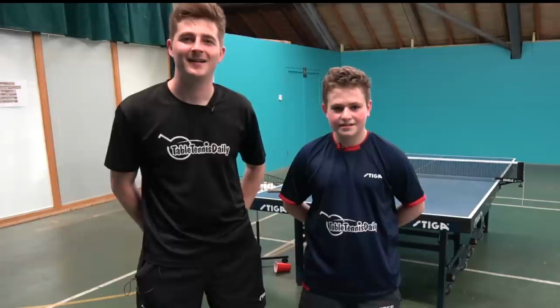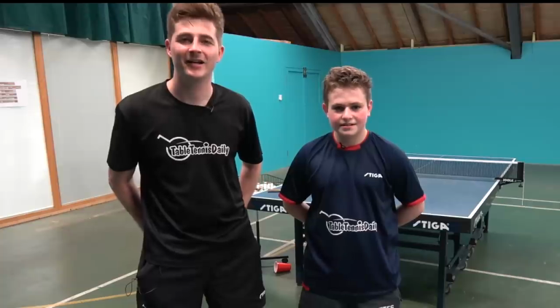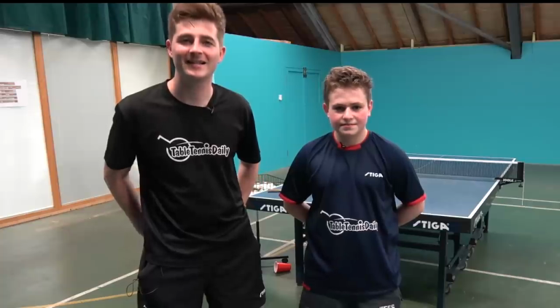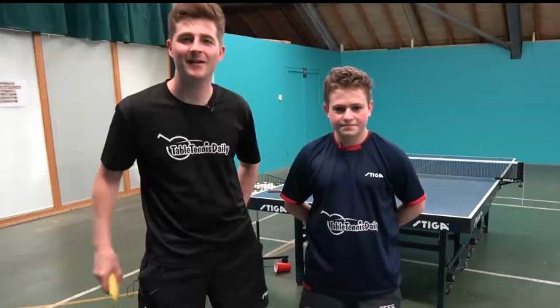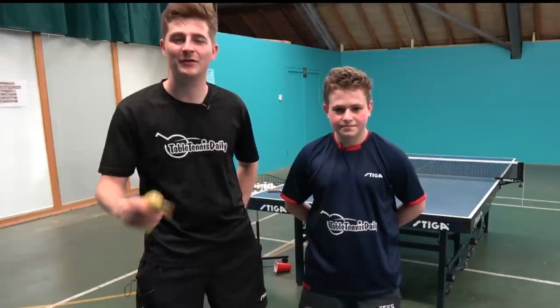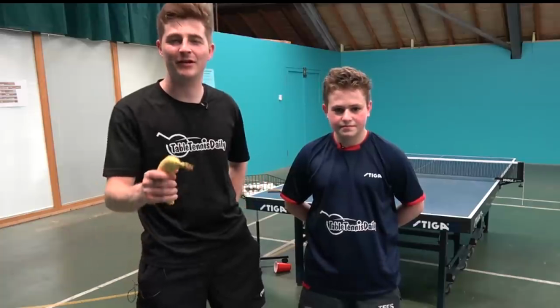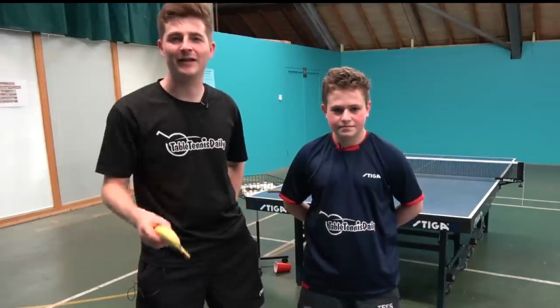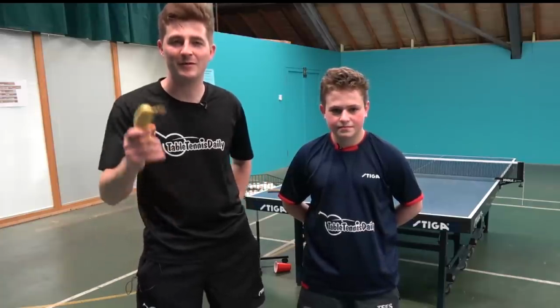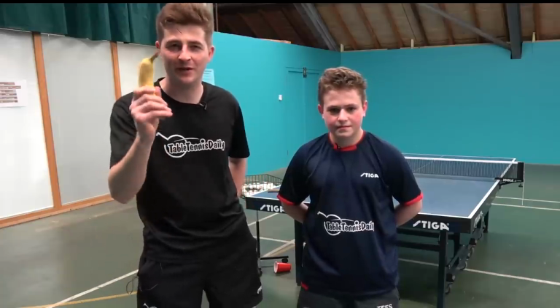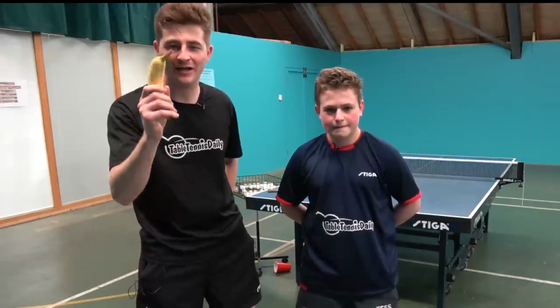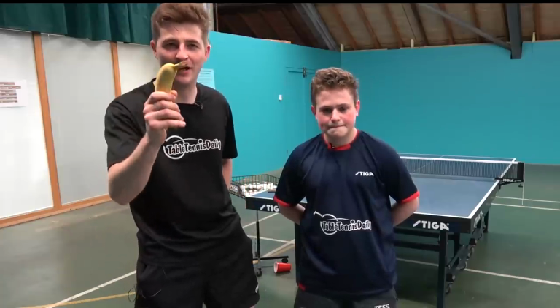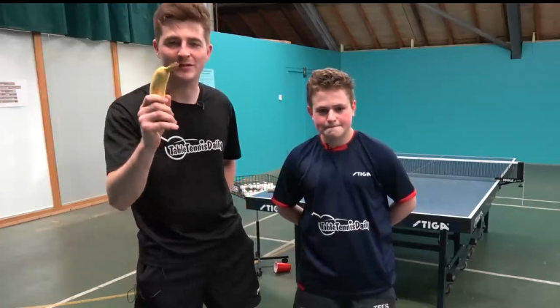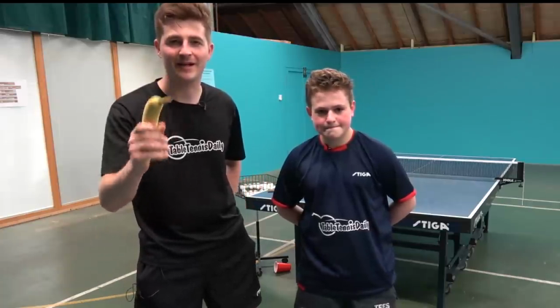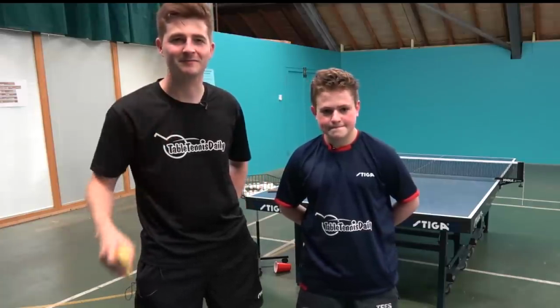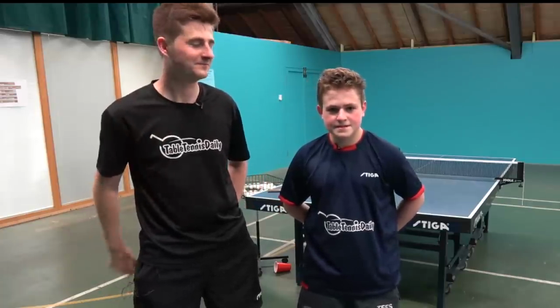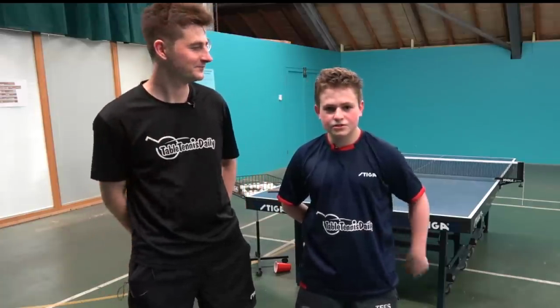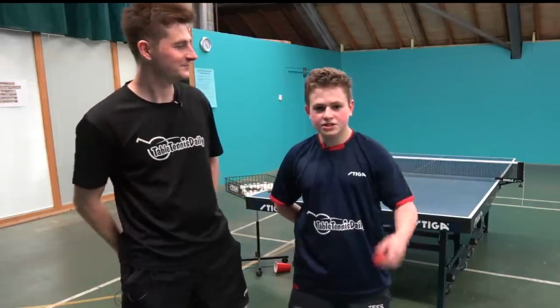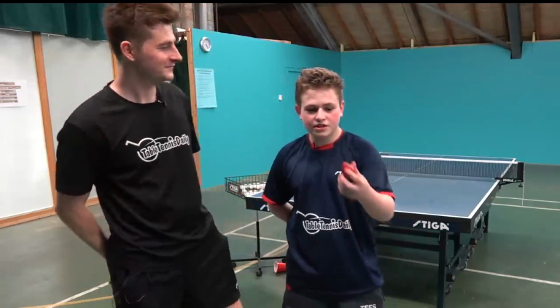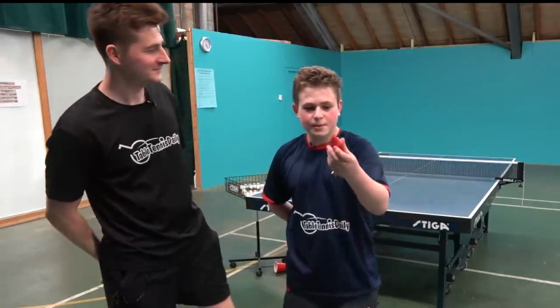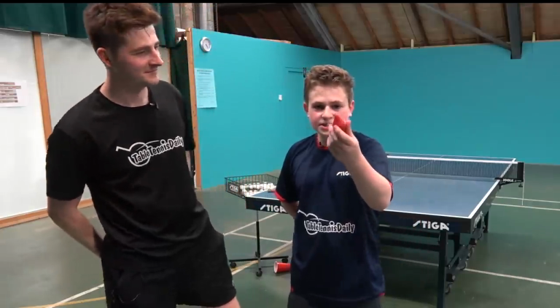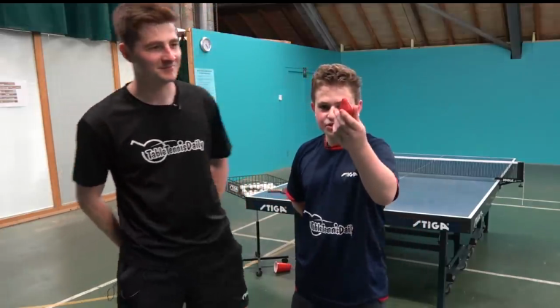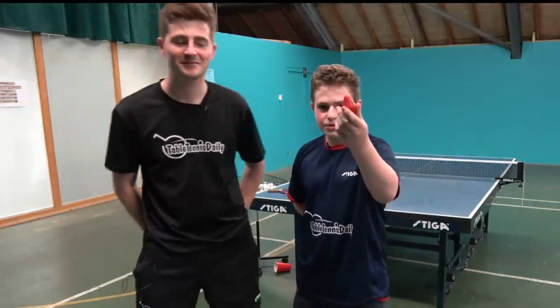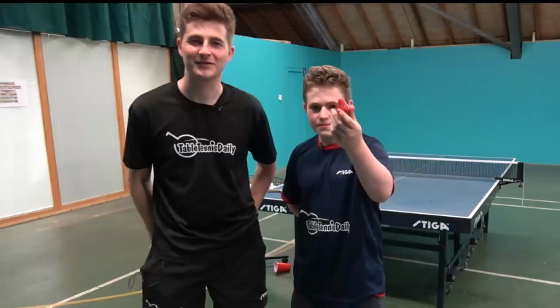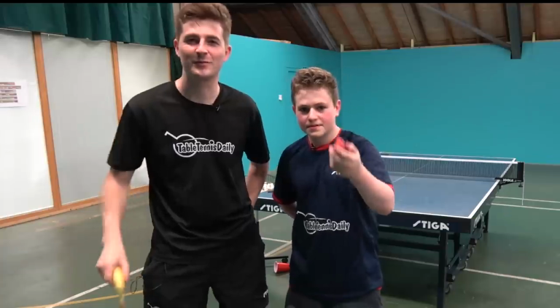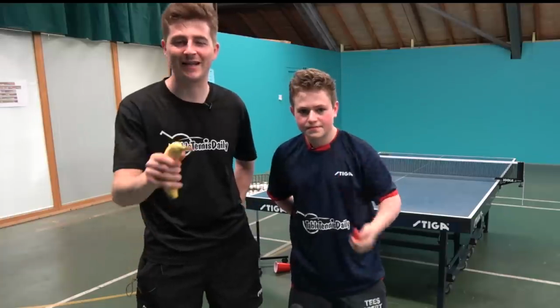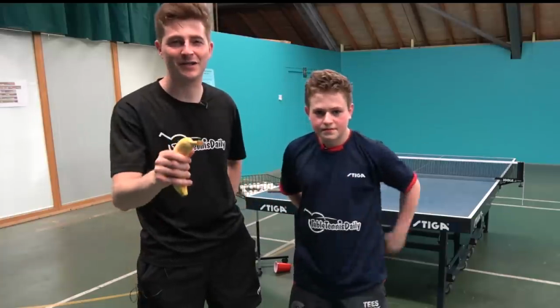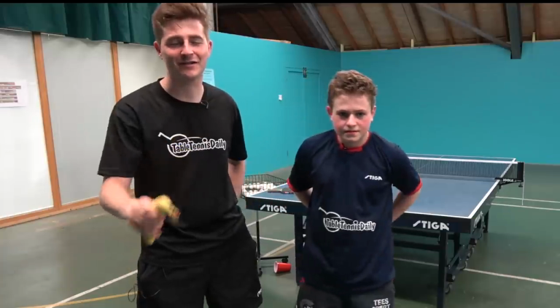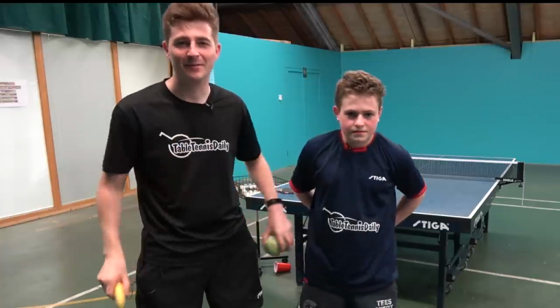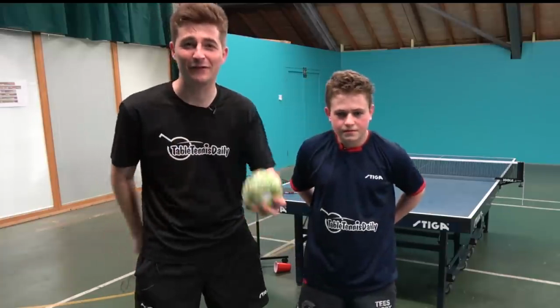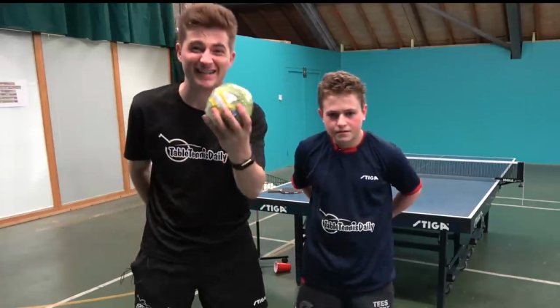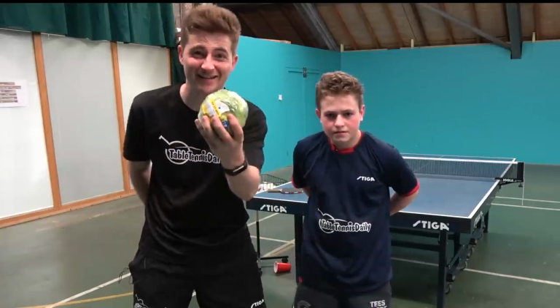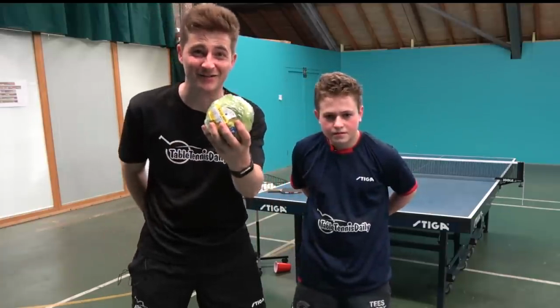Alright guys, so that's how to do the banana flick. Remember the banana in mind when you're playing. And also guys, remember the strawberry — the strawberry's a game changer. But don't forget the salad too.